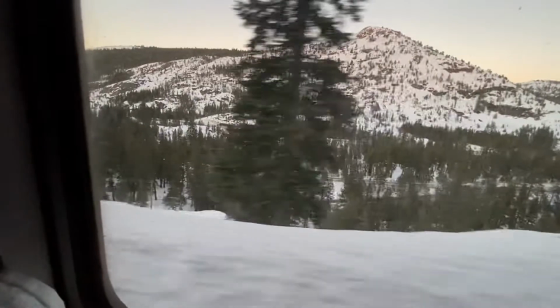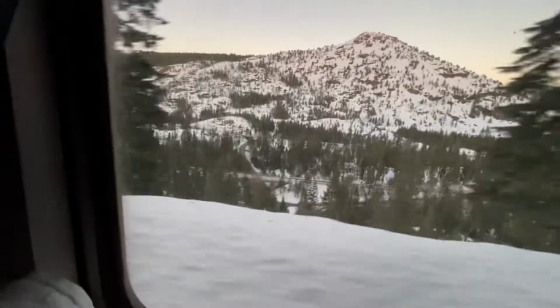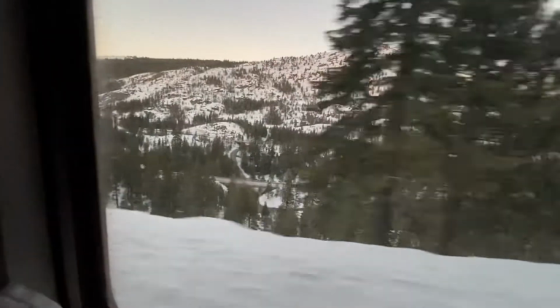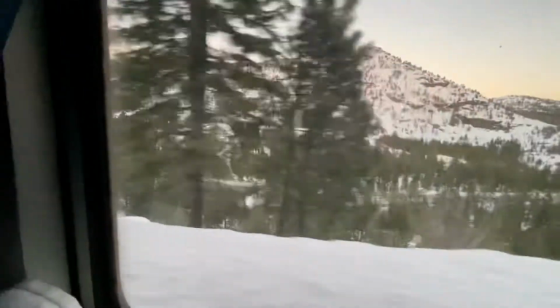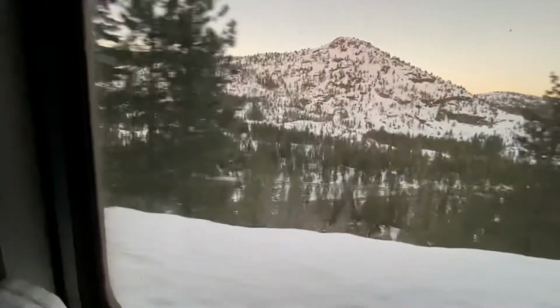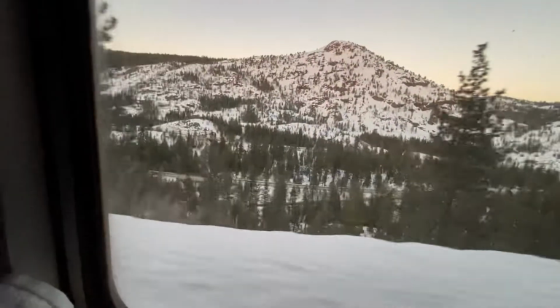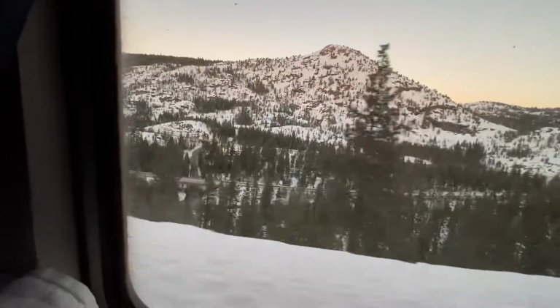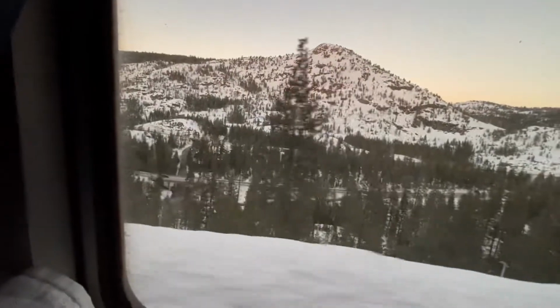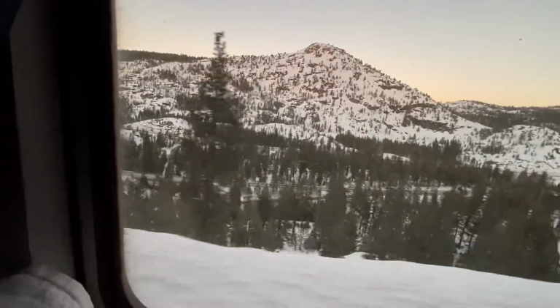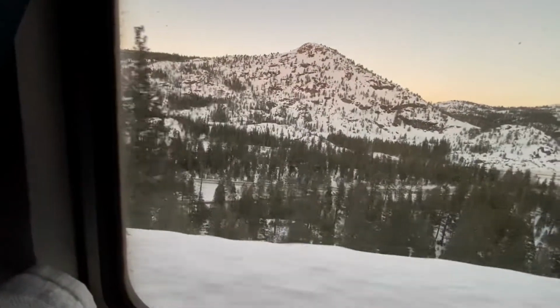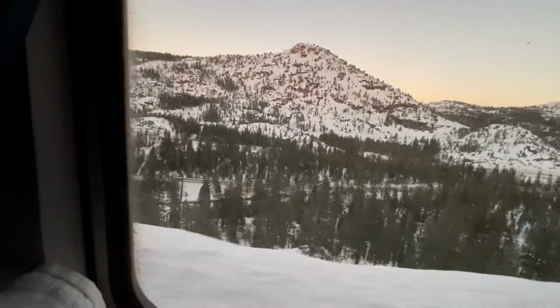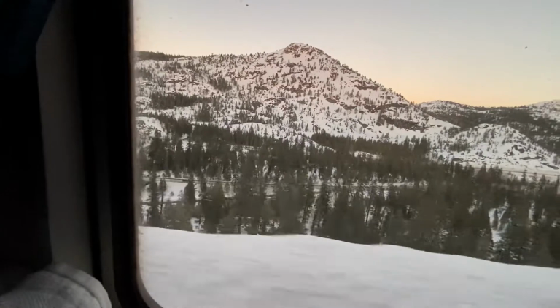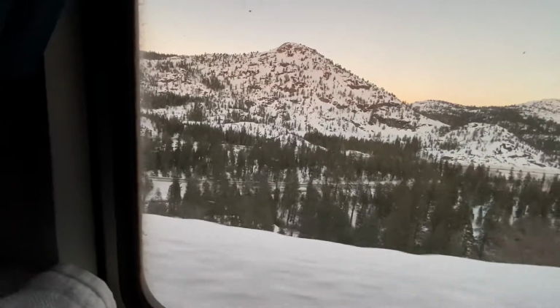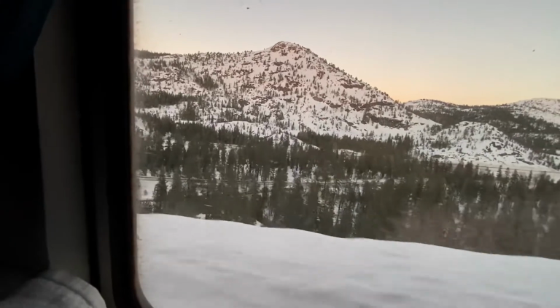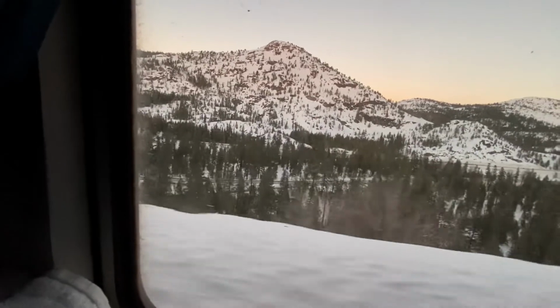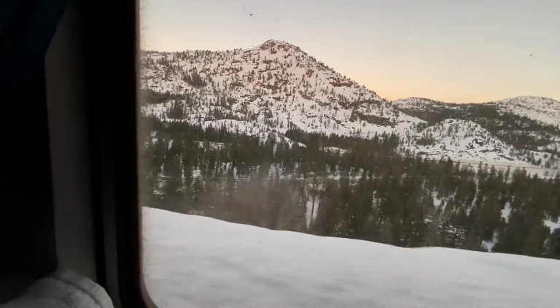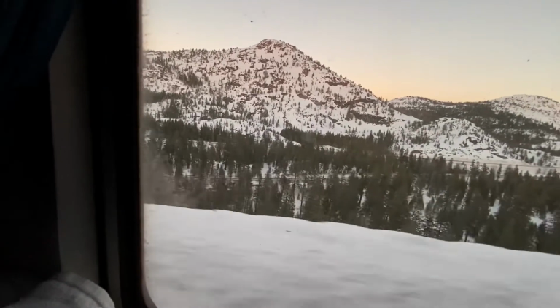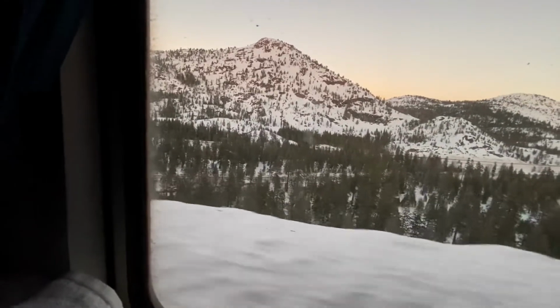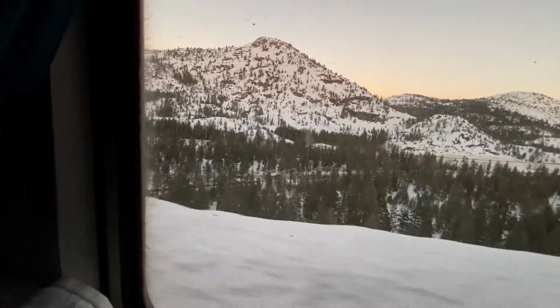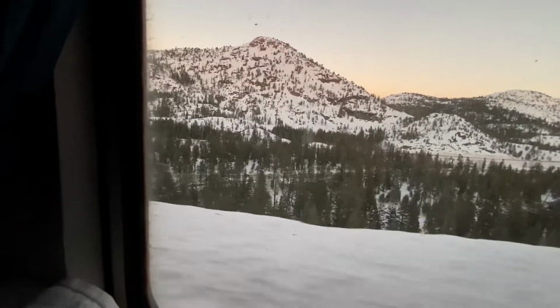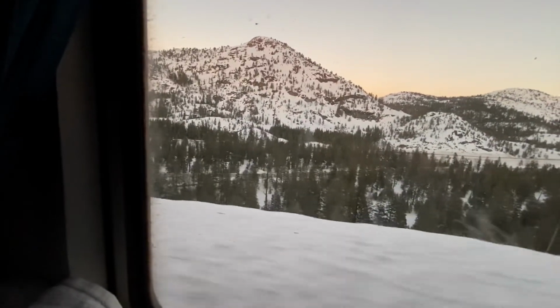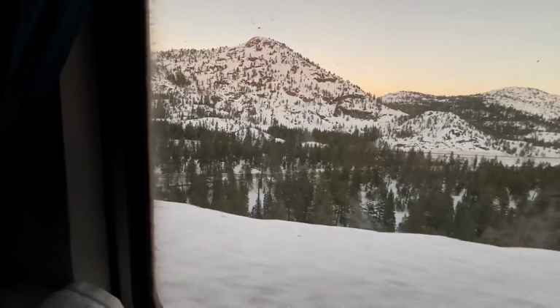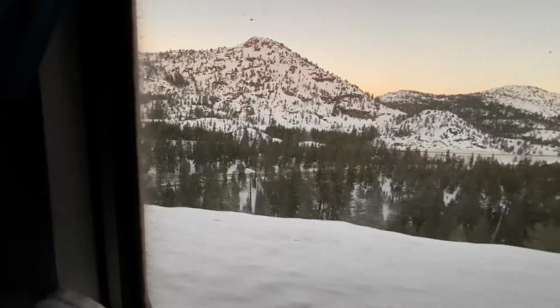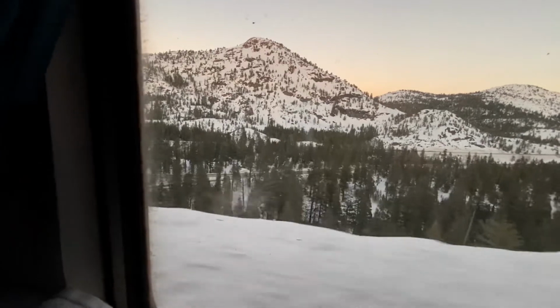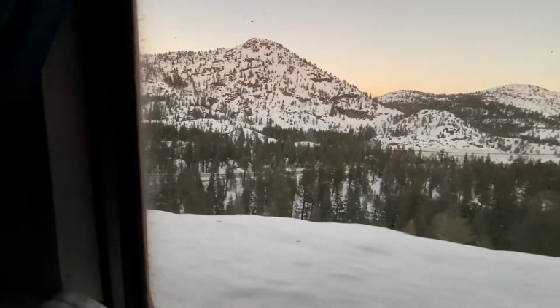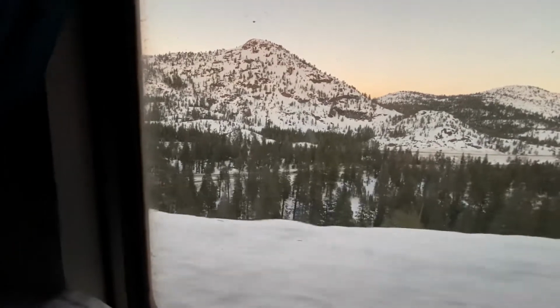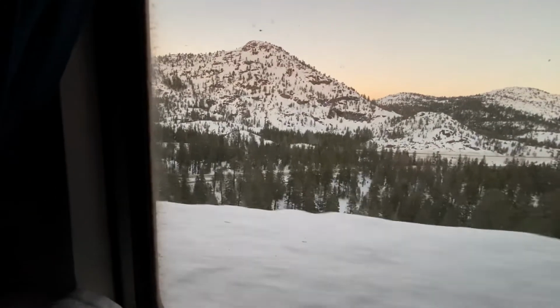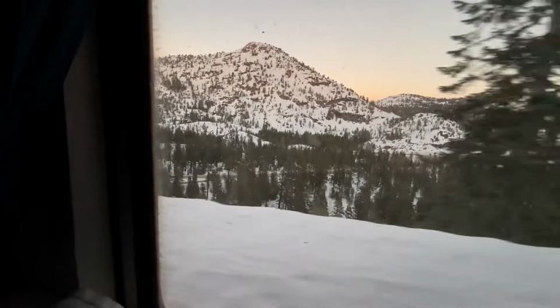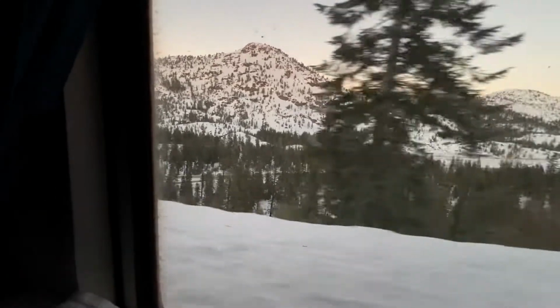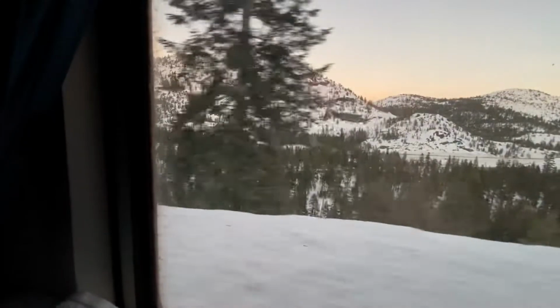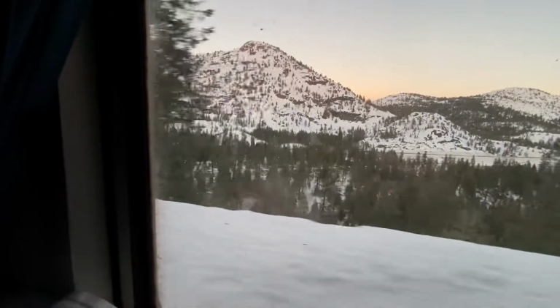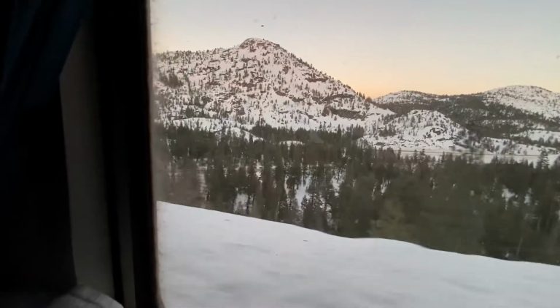We are east of Immigrant Gap, California. We are west of the summit of the Sierra Nevadas, near Norden, California. We are running late.